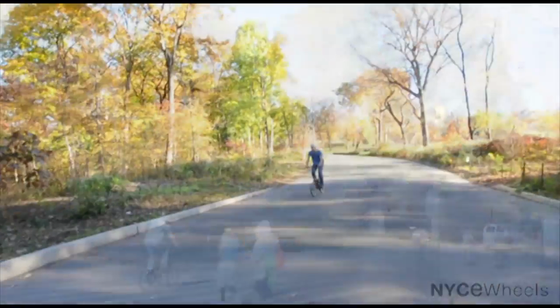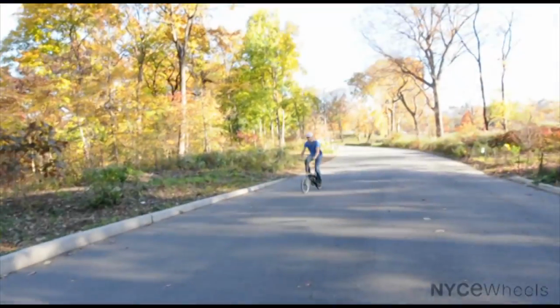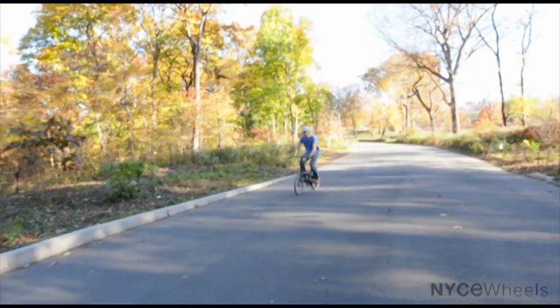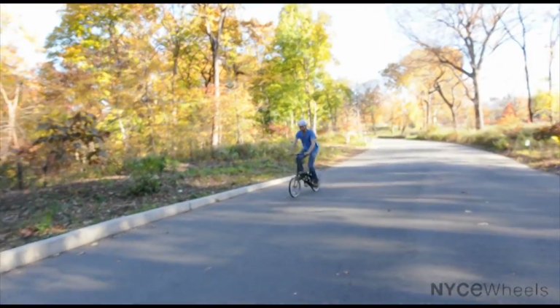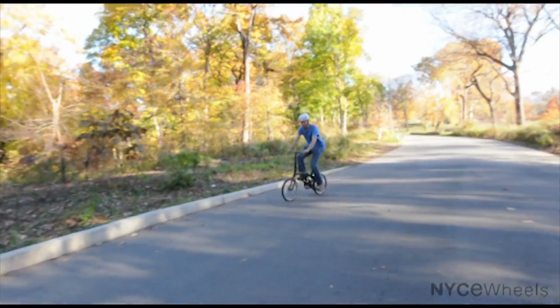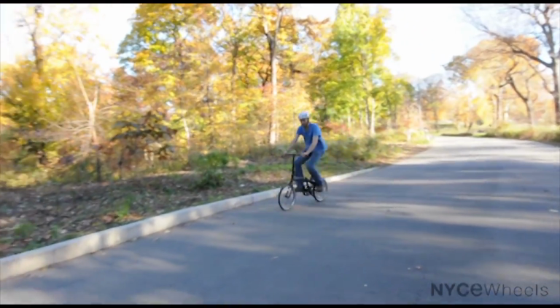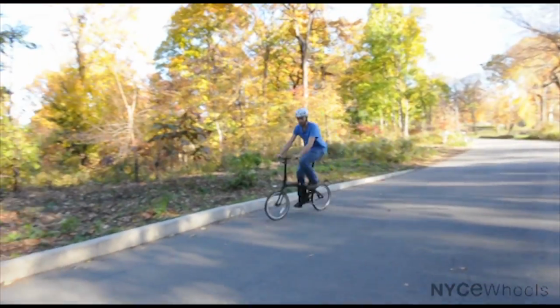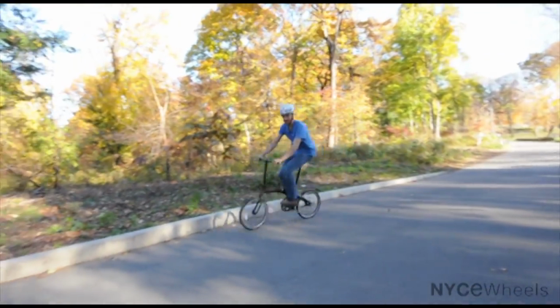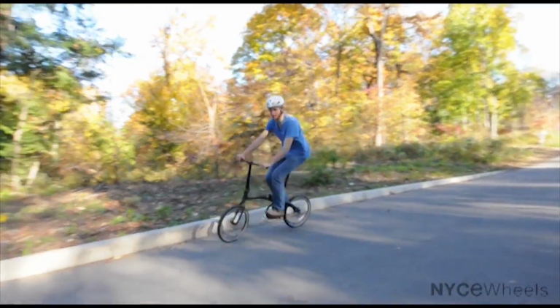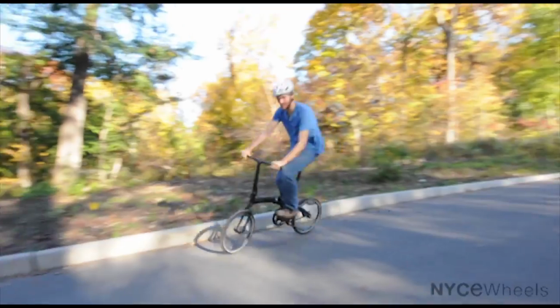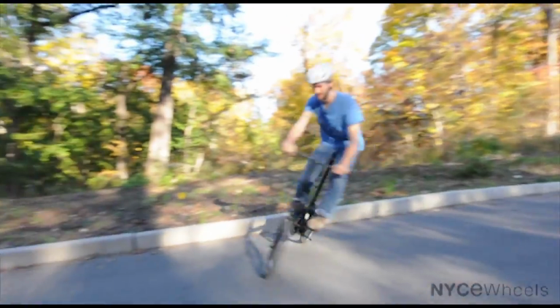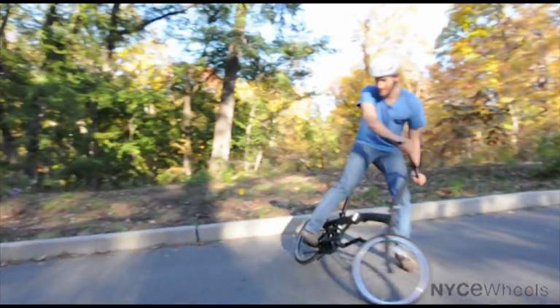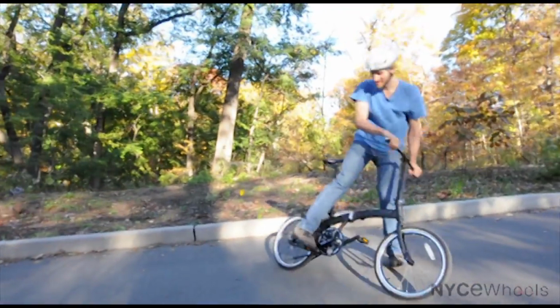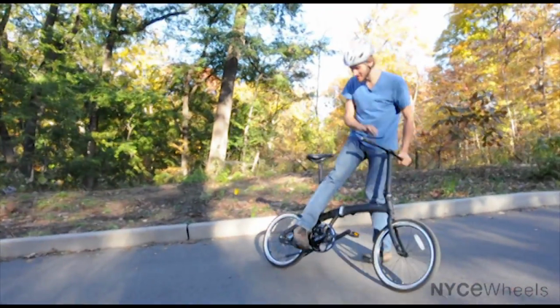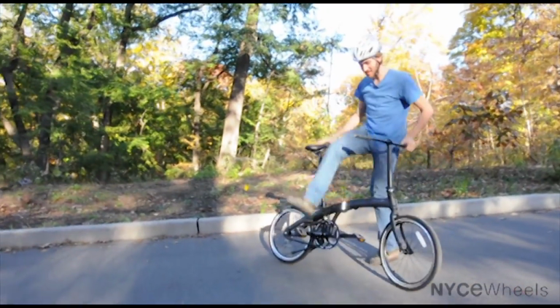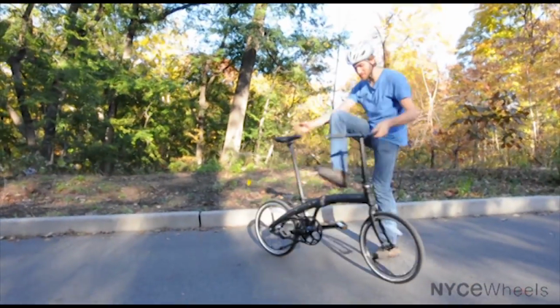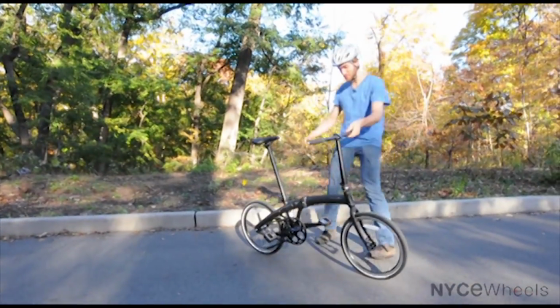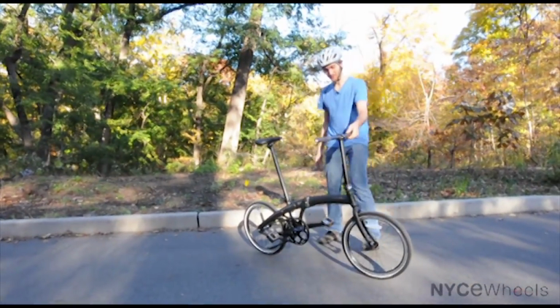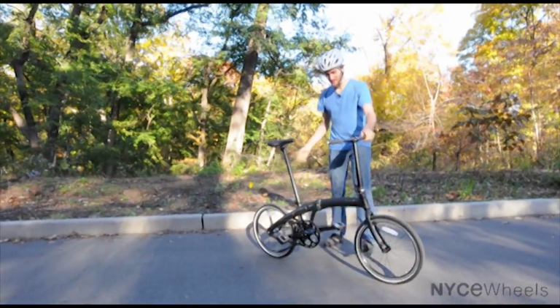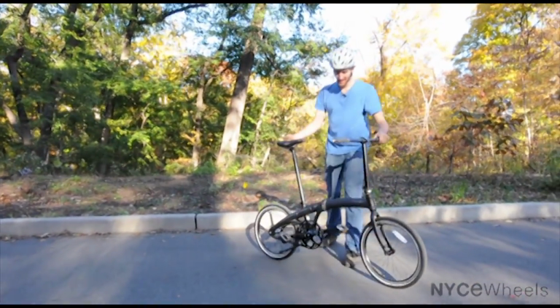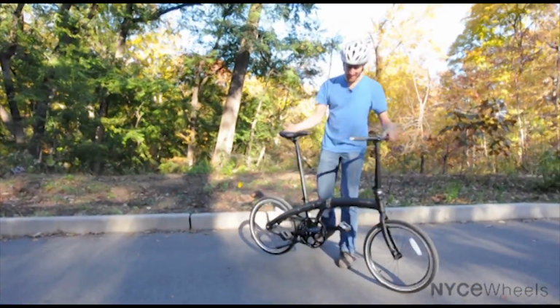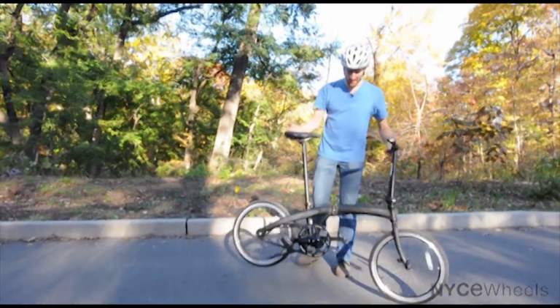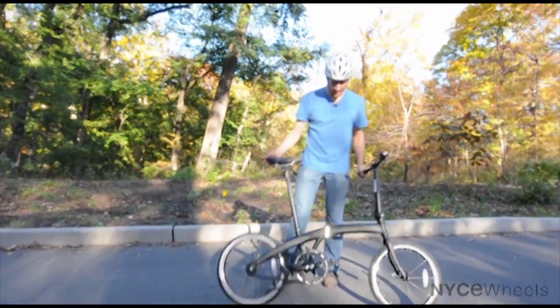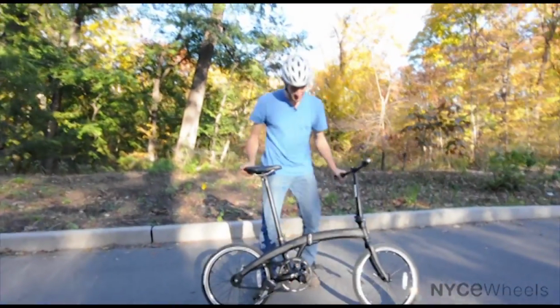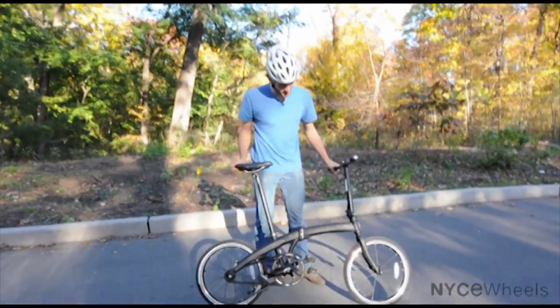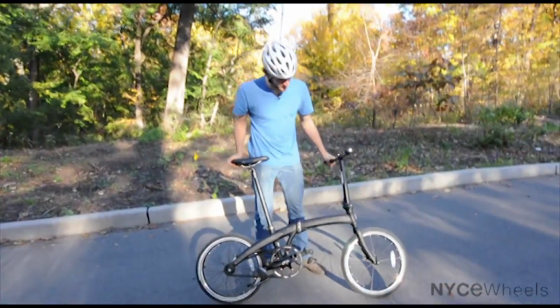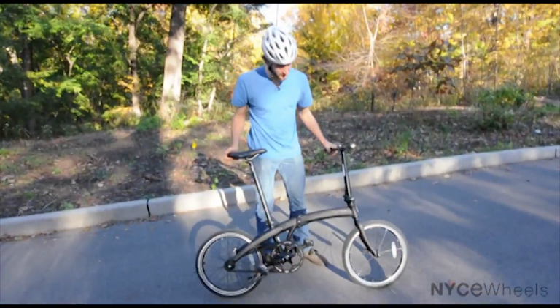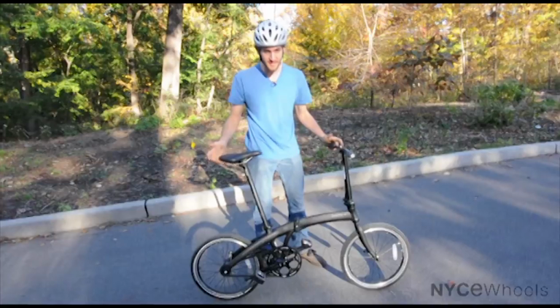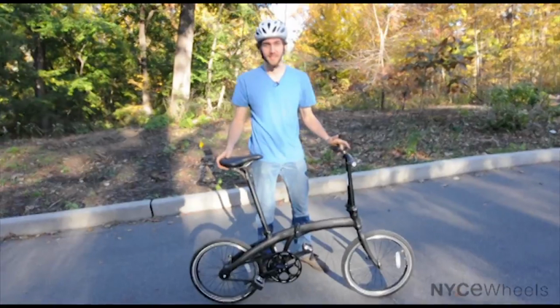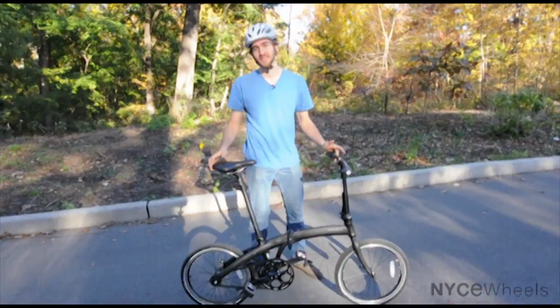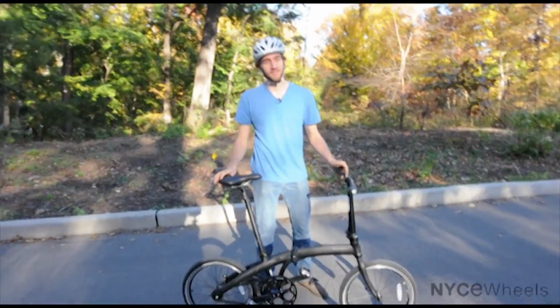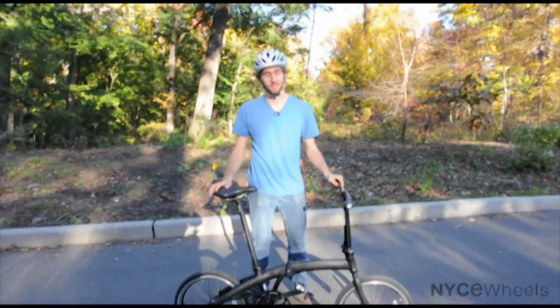Hey guys, we've got a pretty cool folding bike here for you today. It's the MU Uno. Now this guy is pretty awesome — very sleek, very simple.